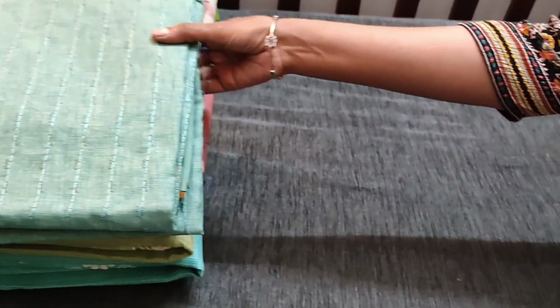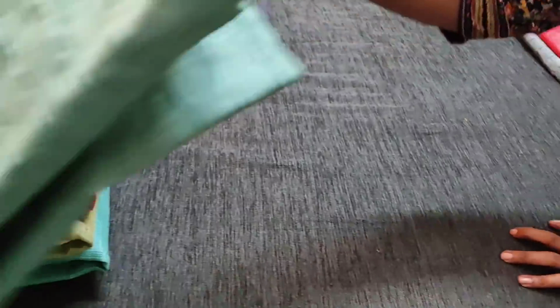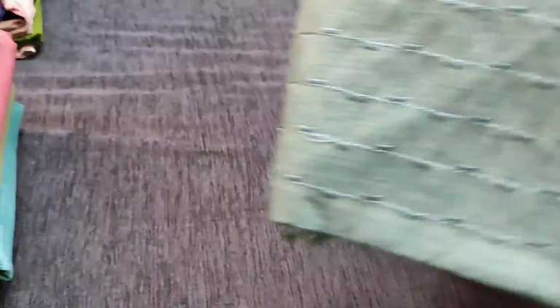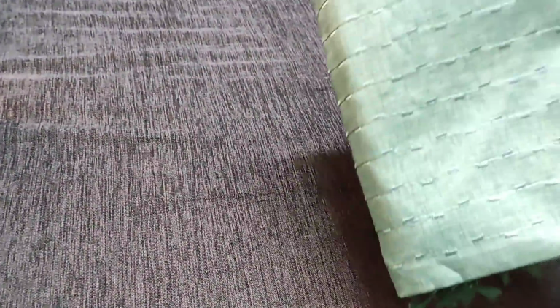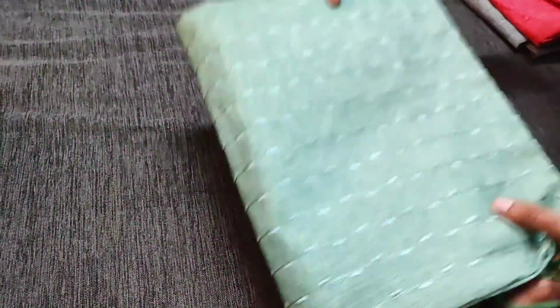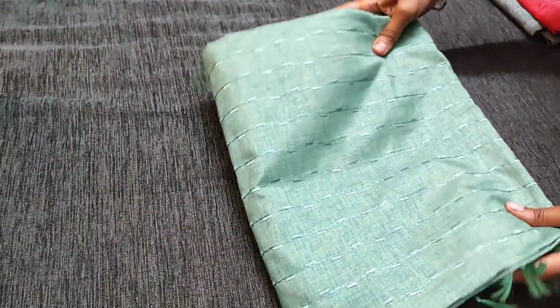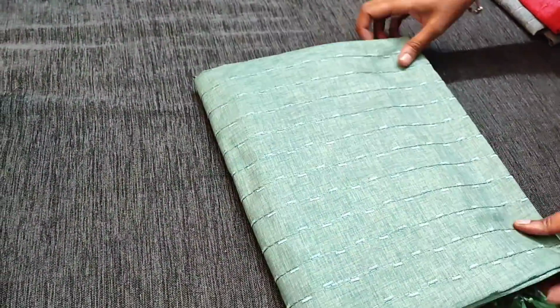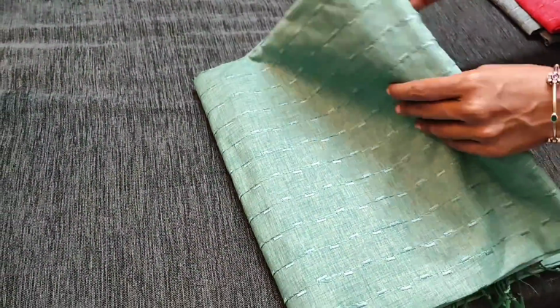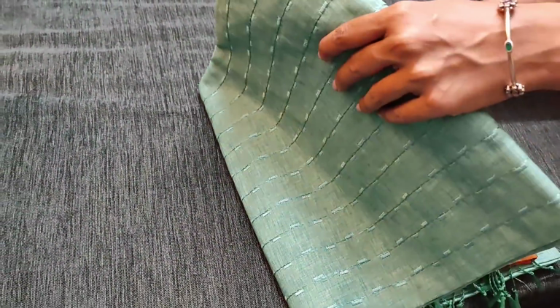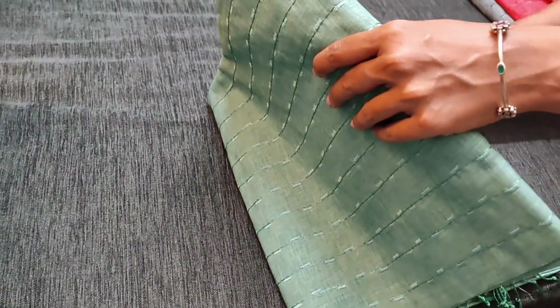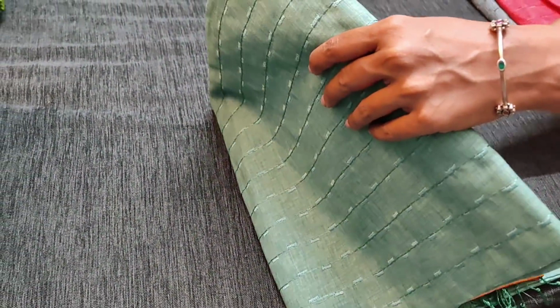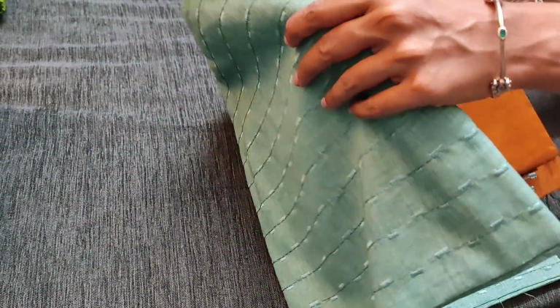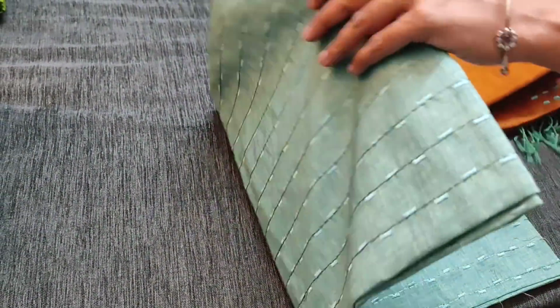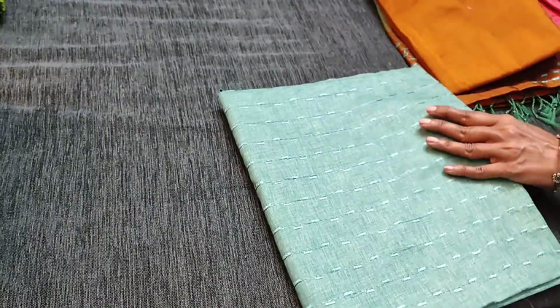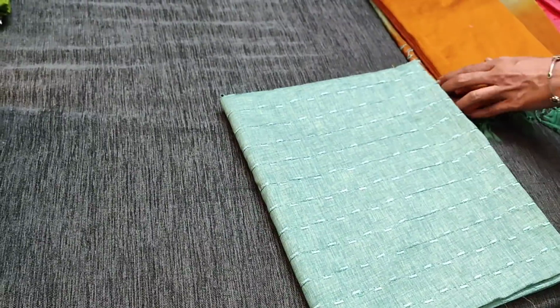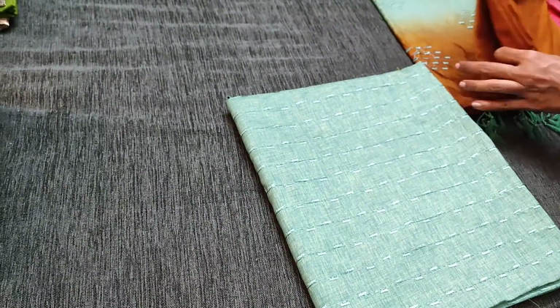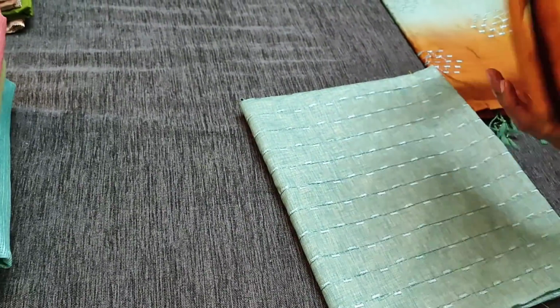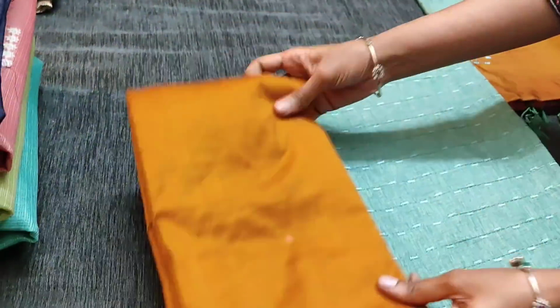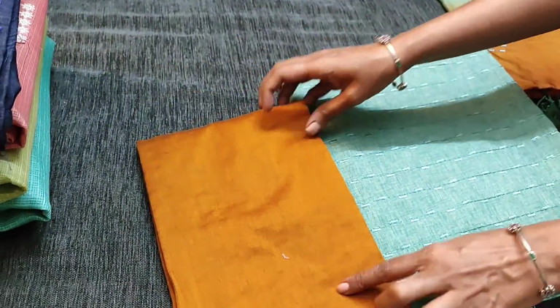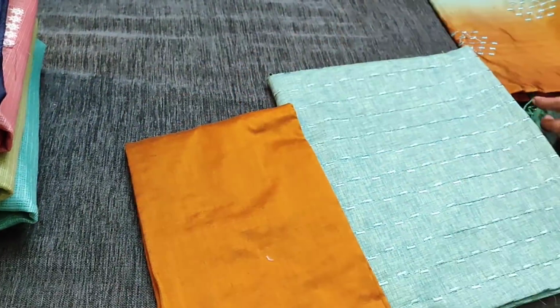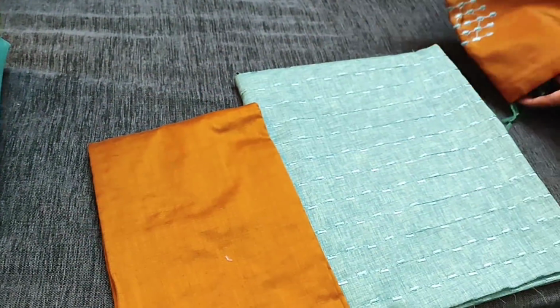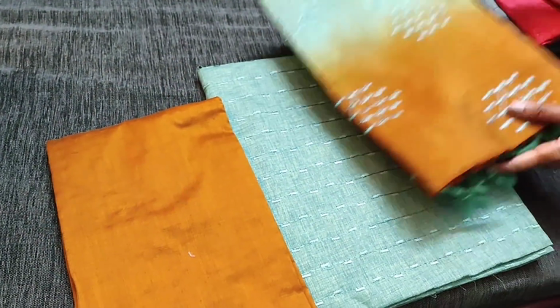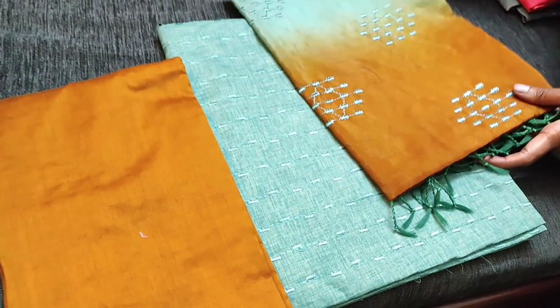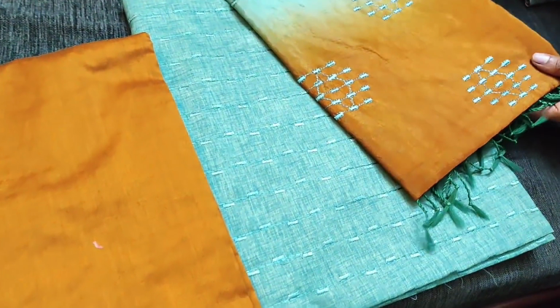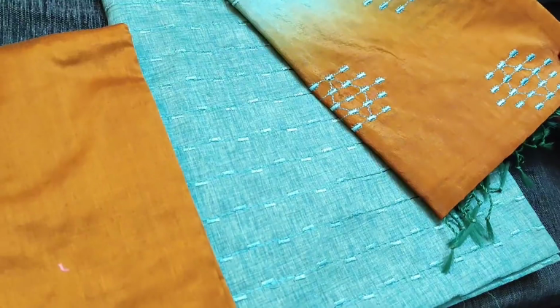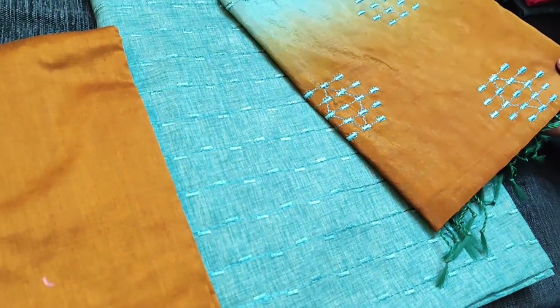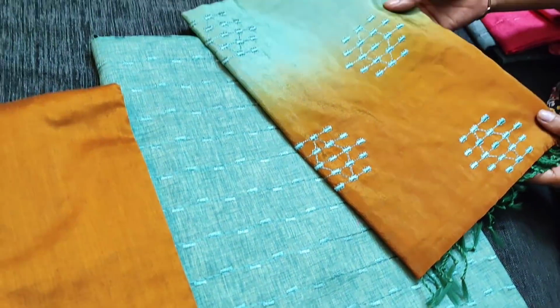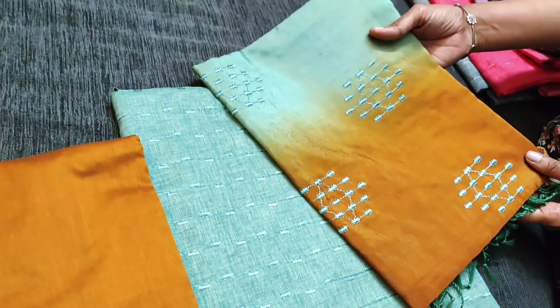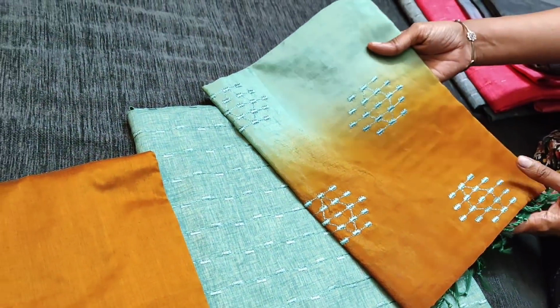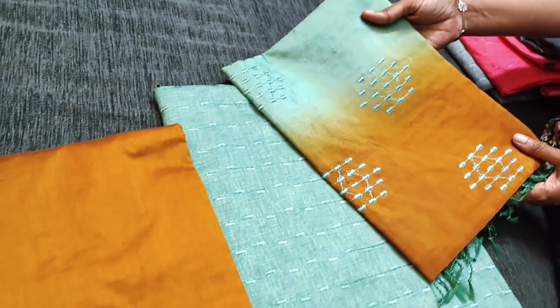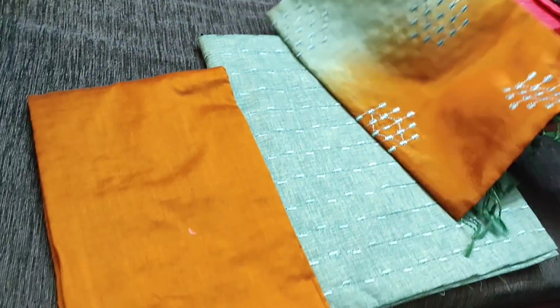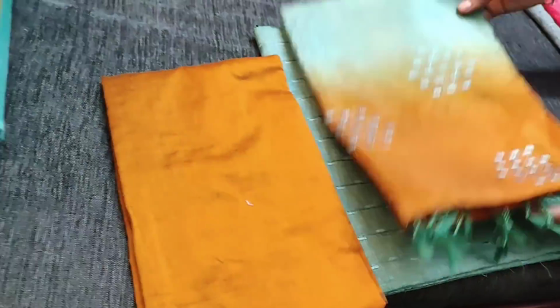The next color is in green shade with honey brown combination. We have silk cotton bottom and a dual shaded dupatta, priced at 1249.